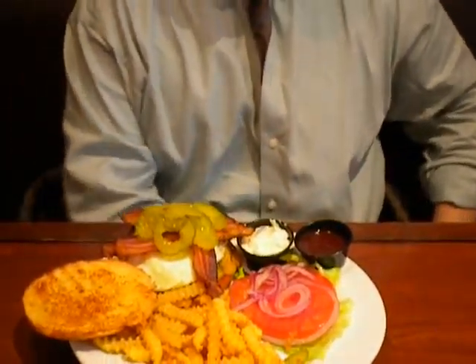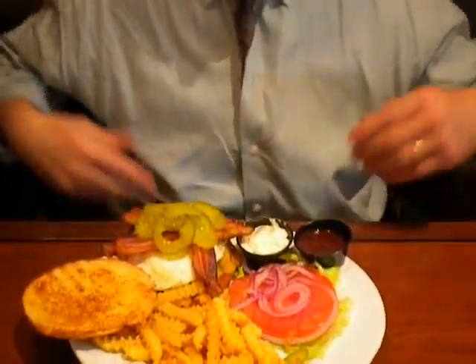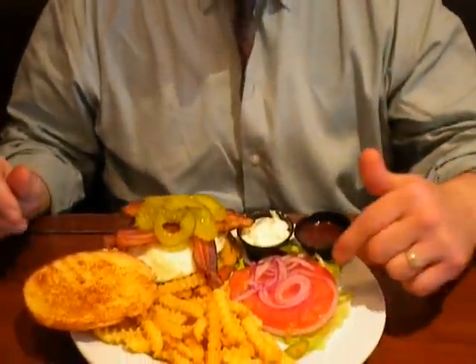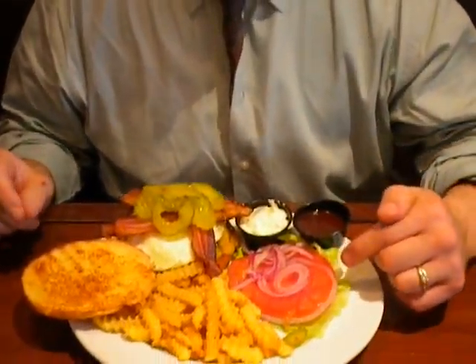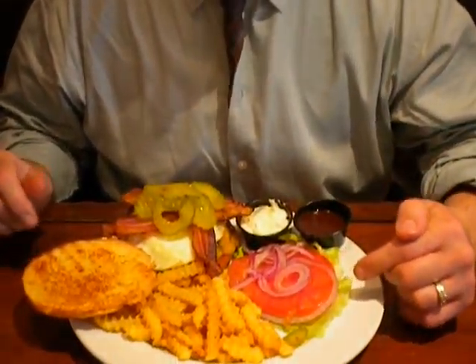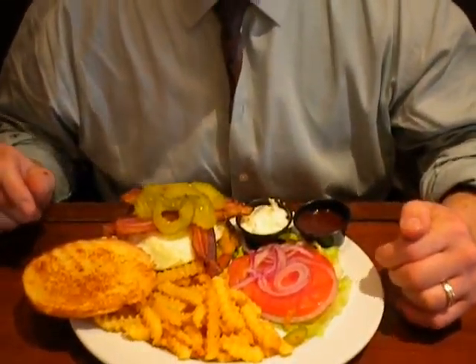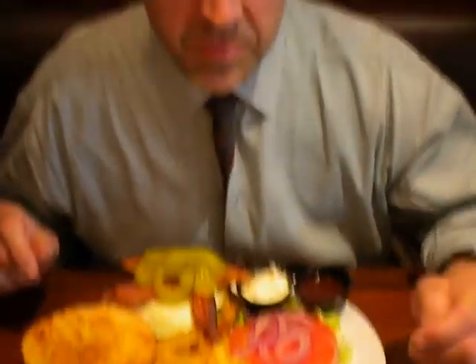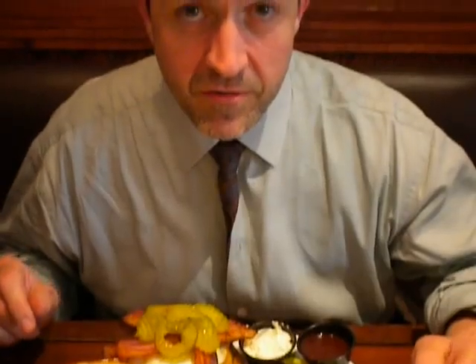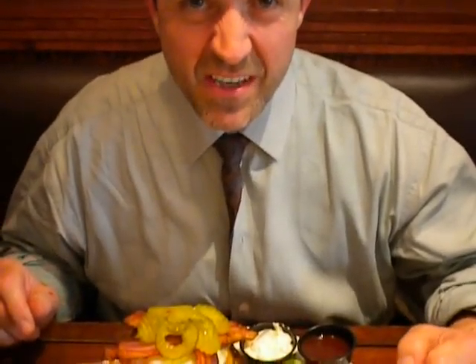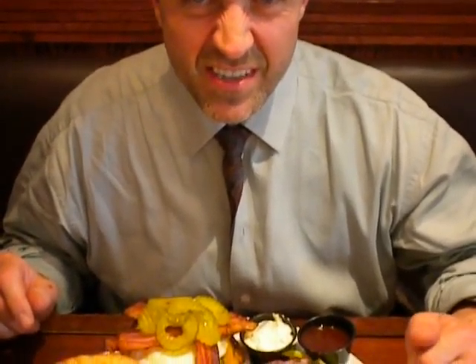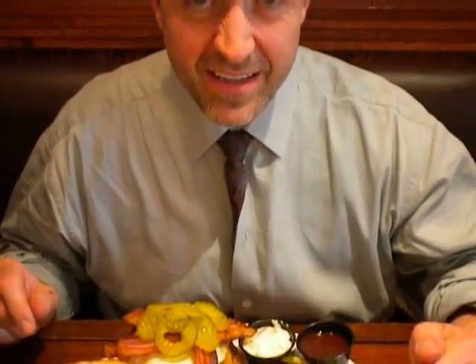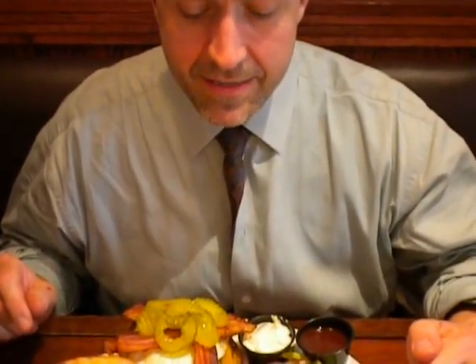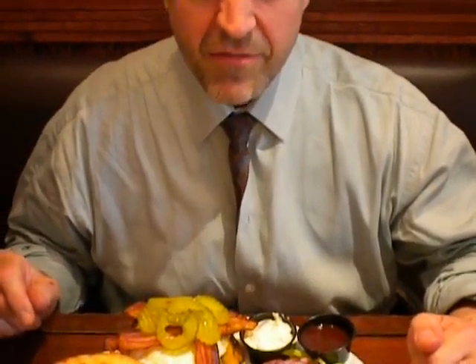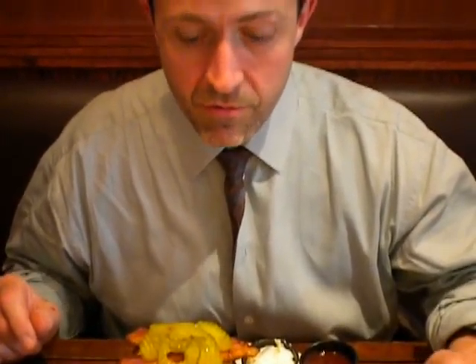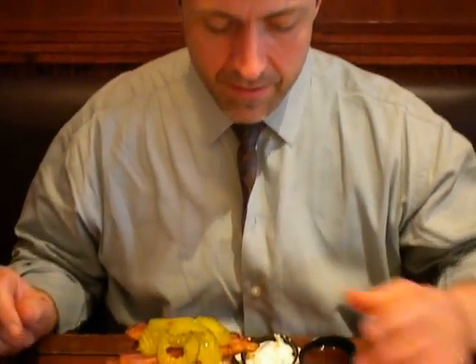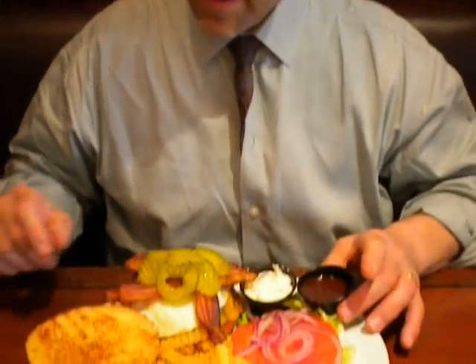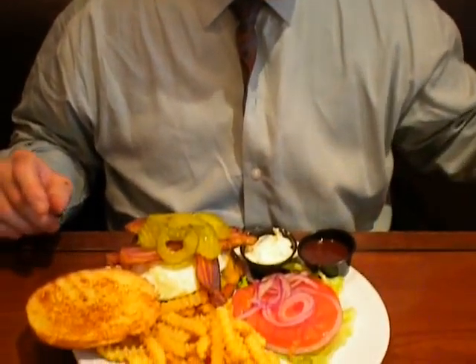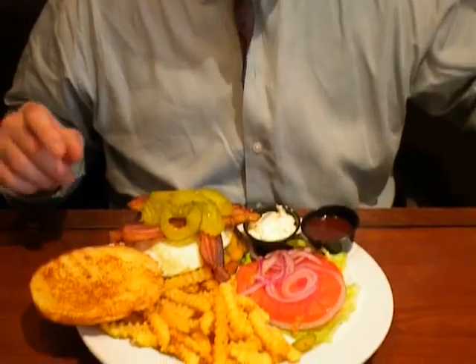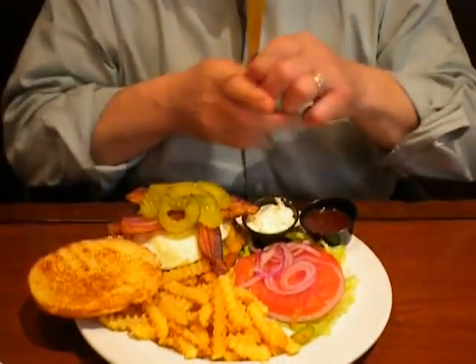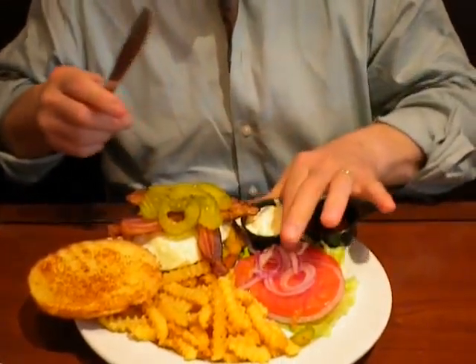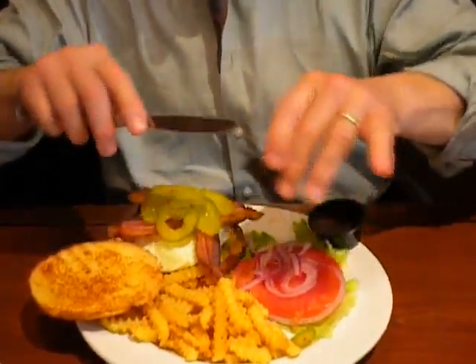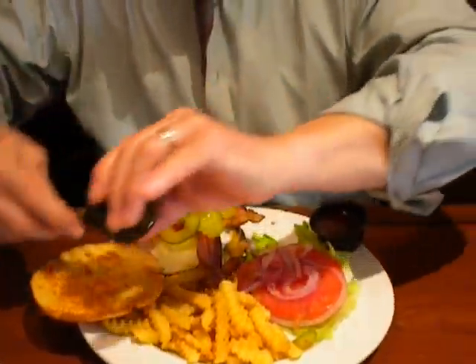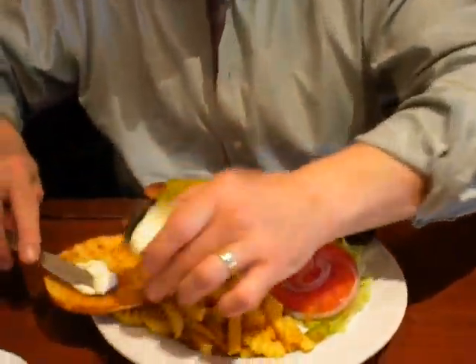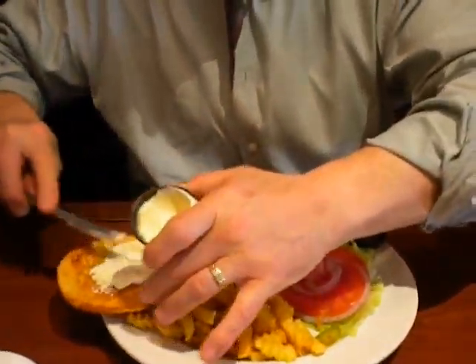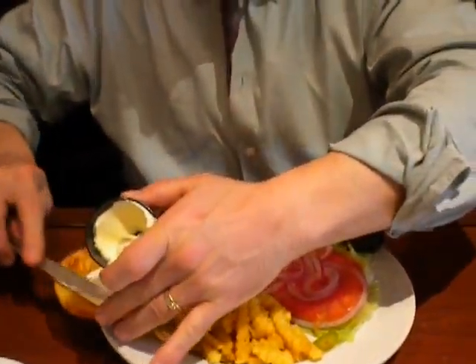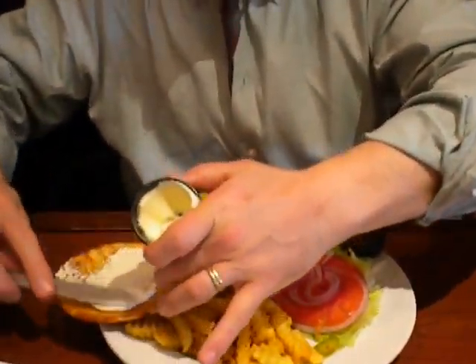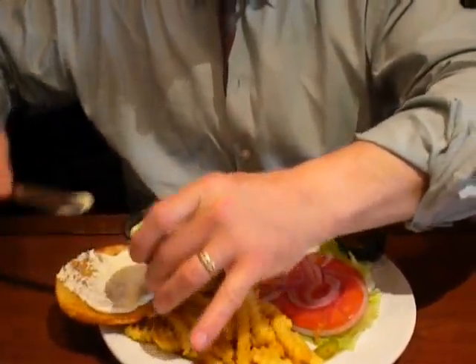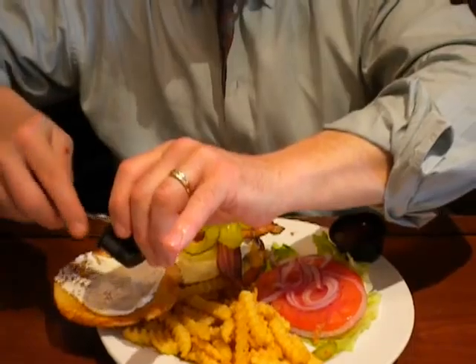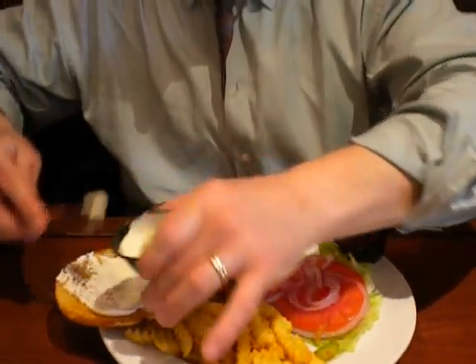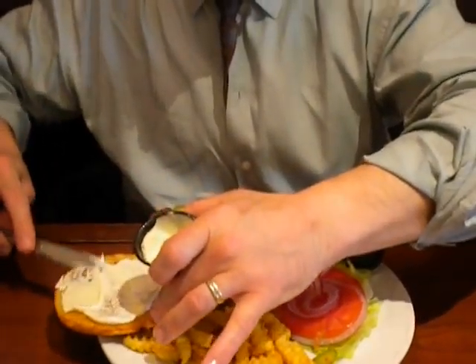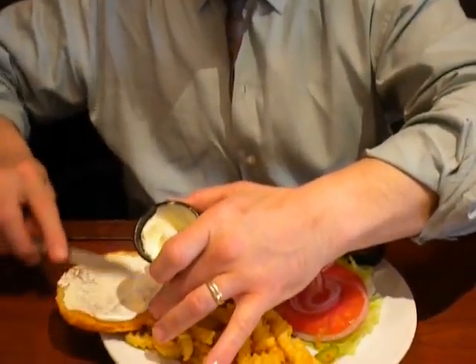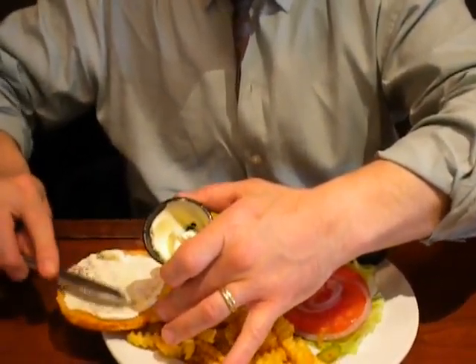The rest of this I might ask my server for some salad dressing and eat it like a salad, if I have room. Now put a little mayo on the bun — talk to me, Mr. Mayo.